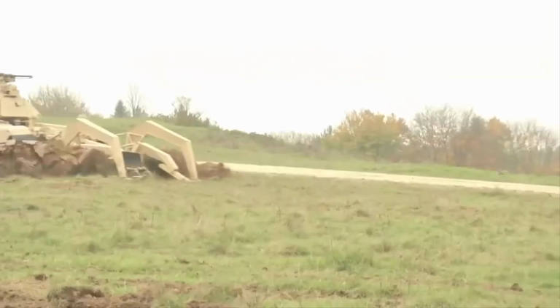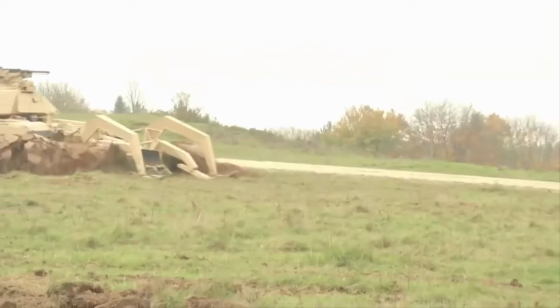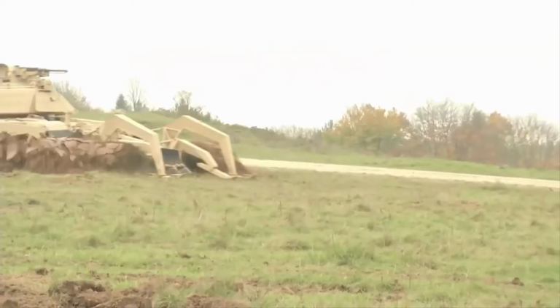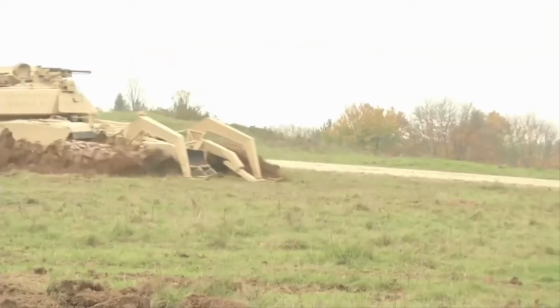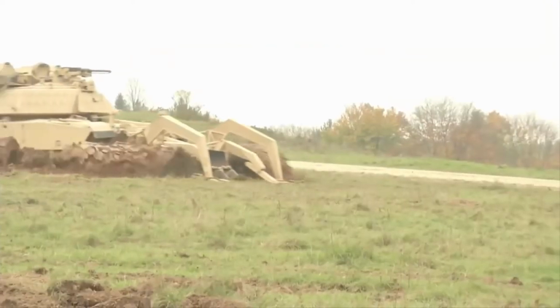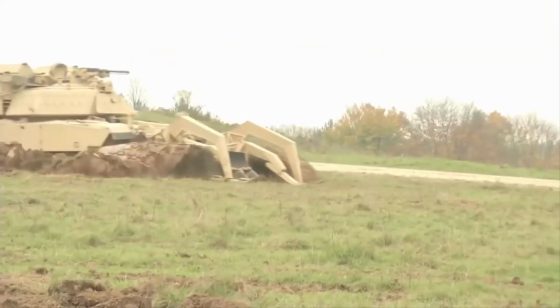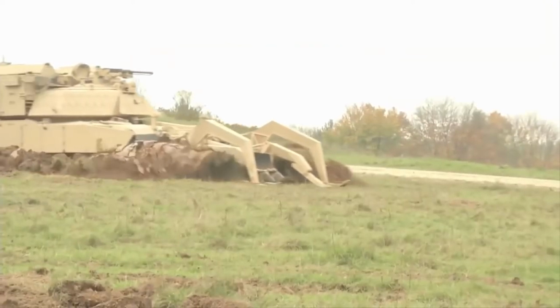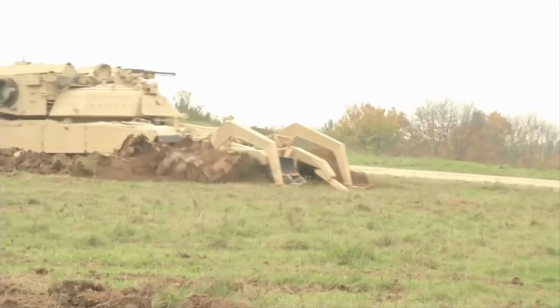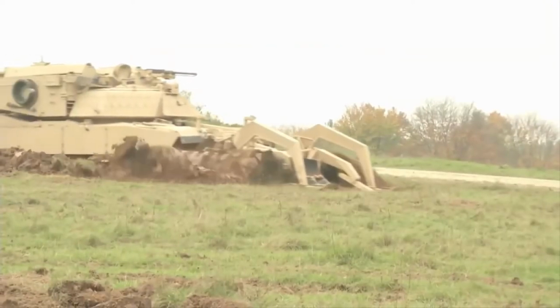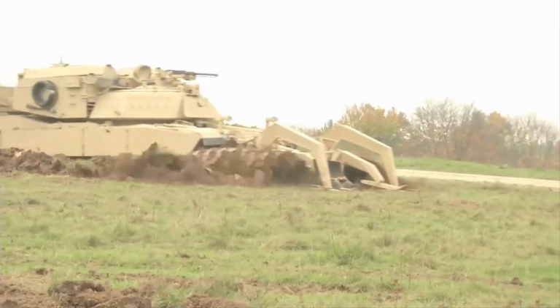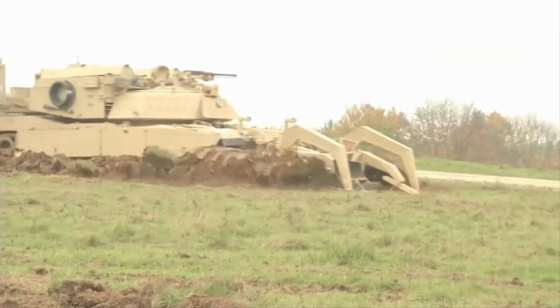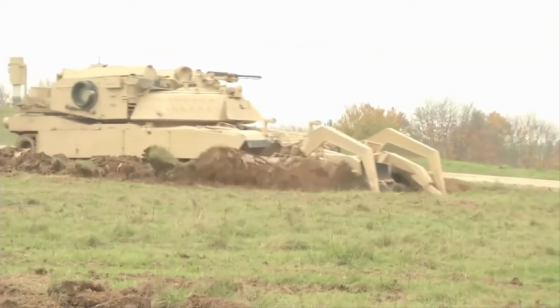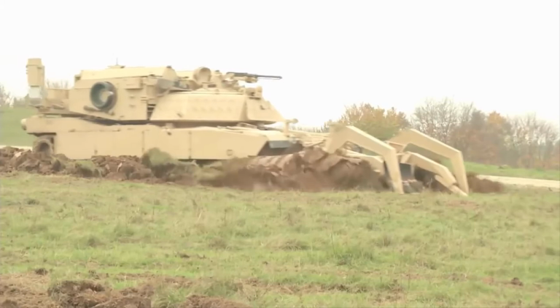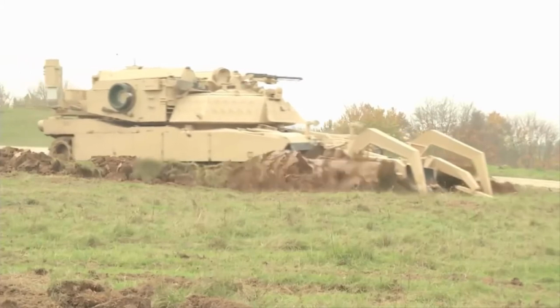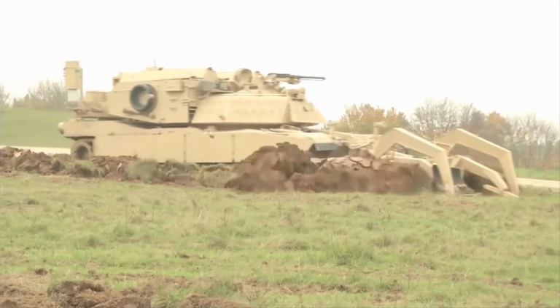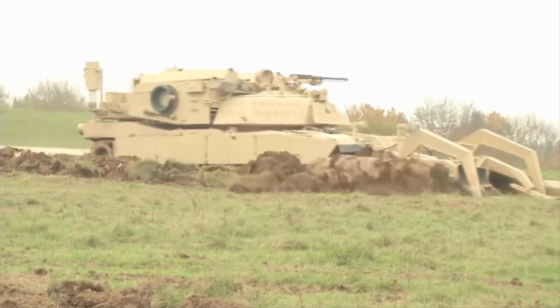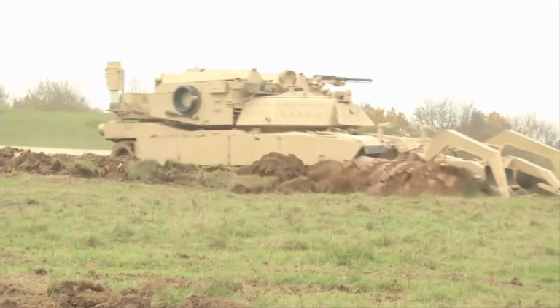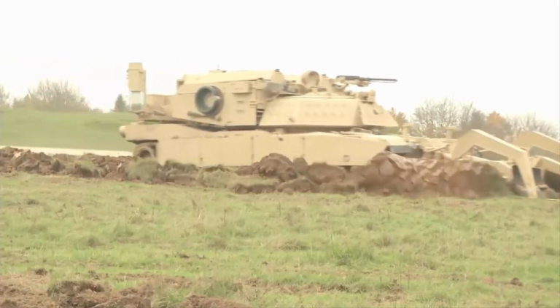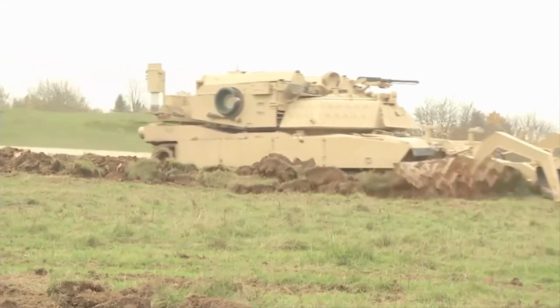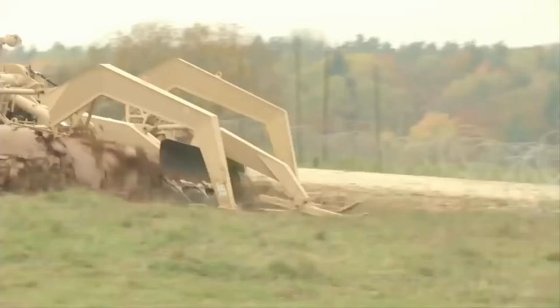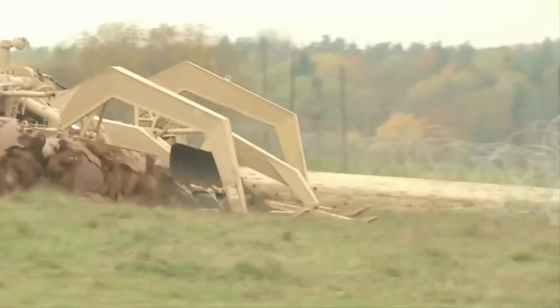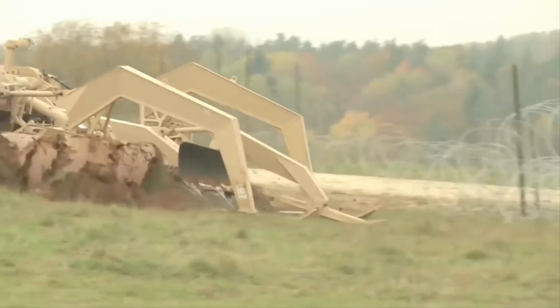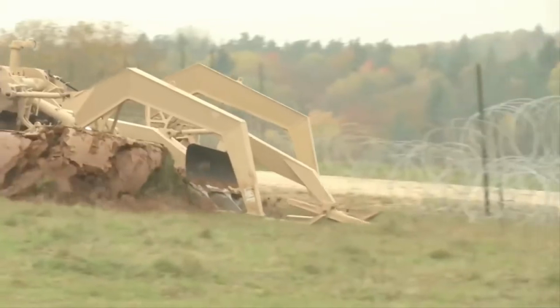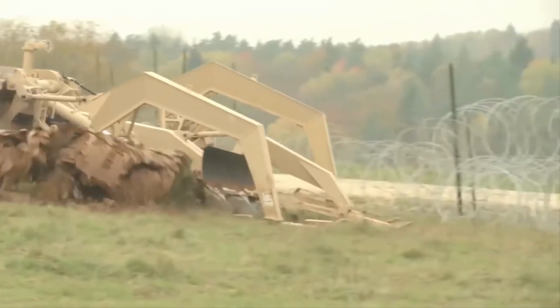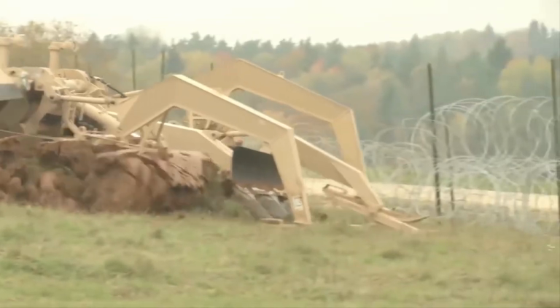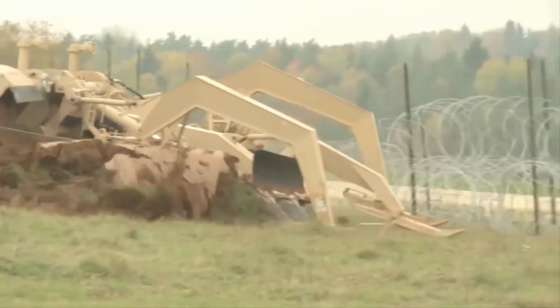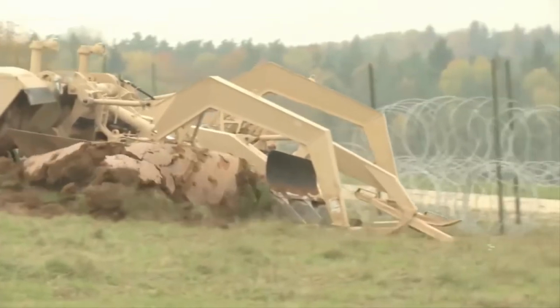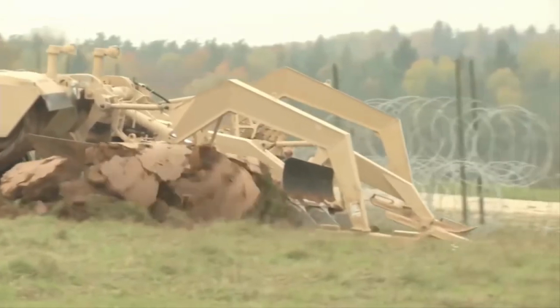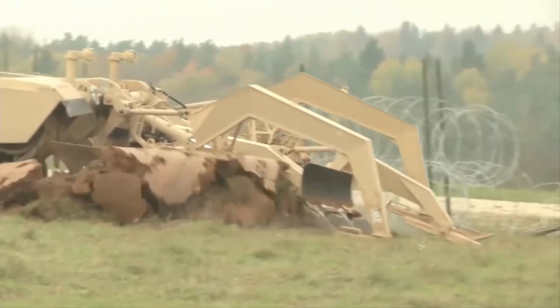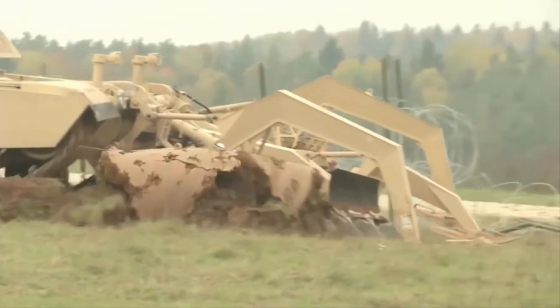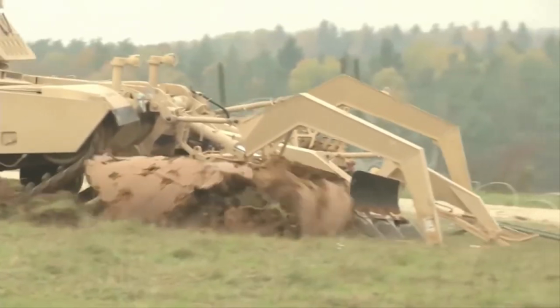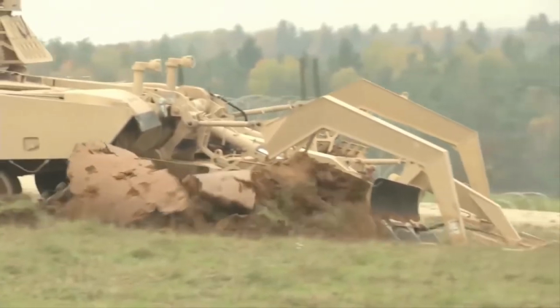In the future, this piece of equipment will make it easier for Marines to land and deploy an ABV from a Navy landing craft utility boat to the shore to complete their mission.